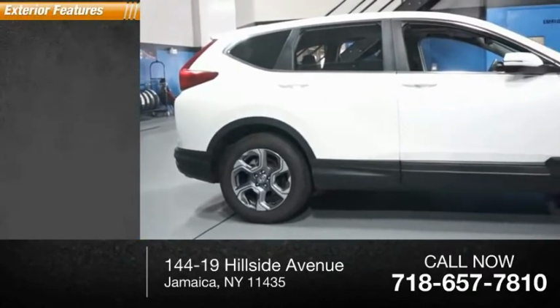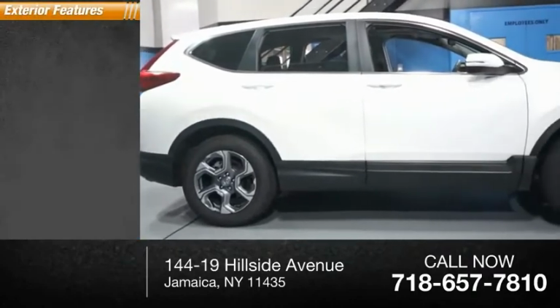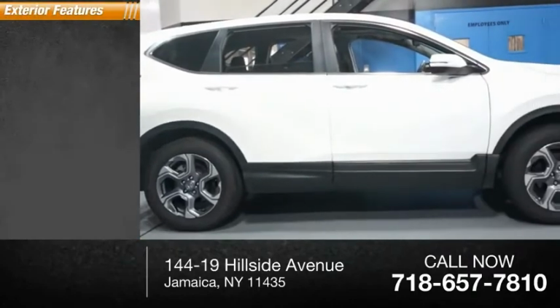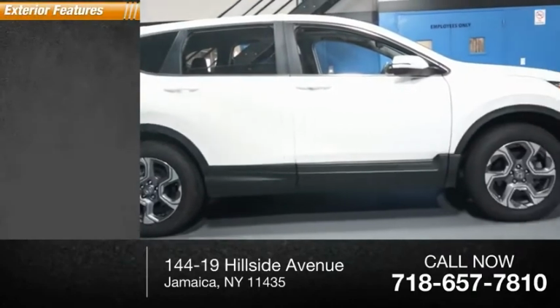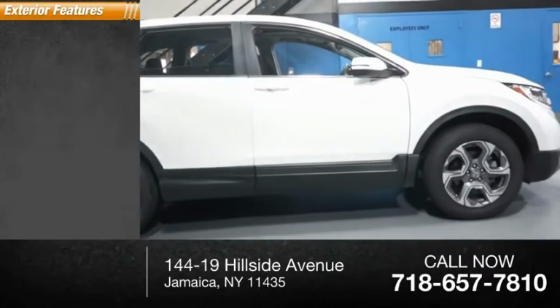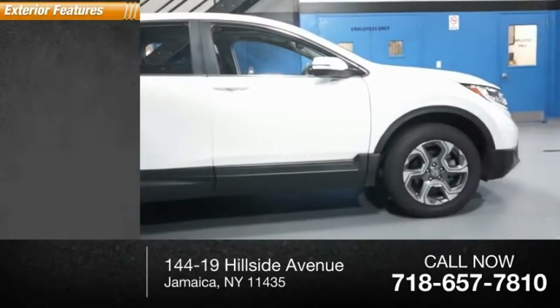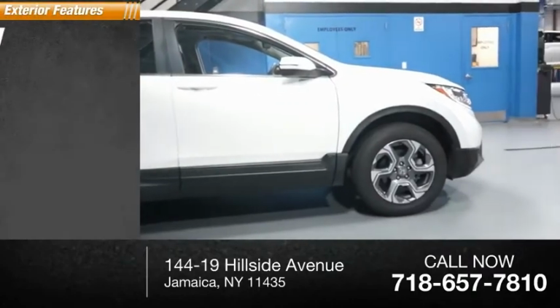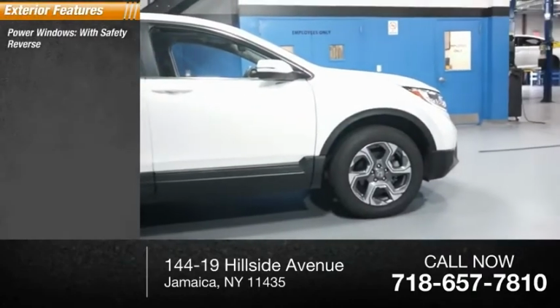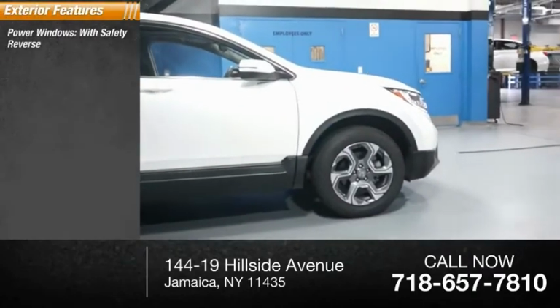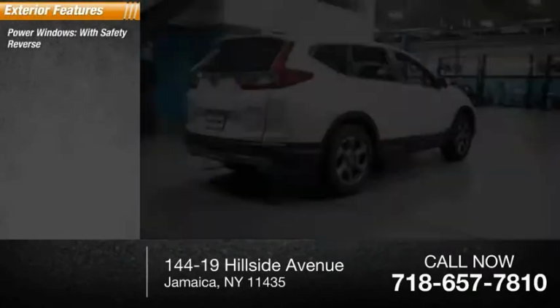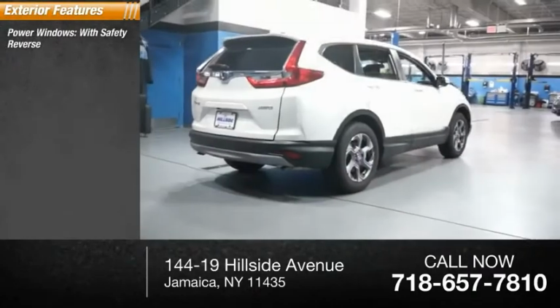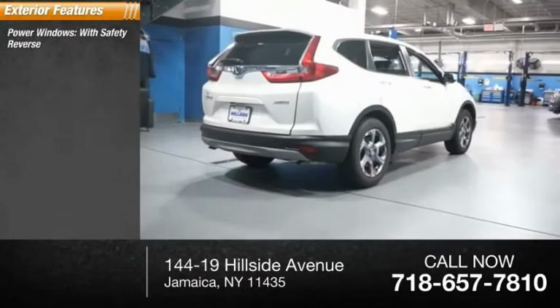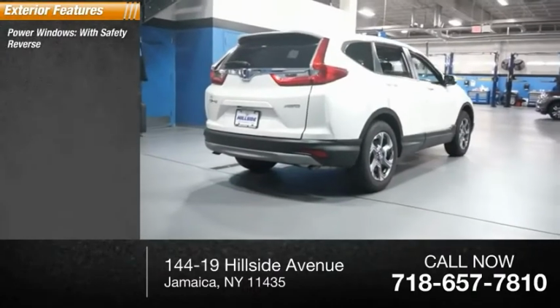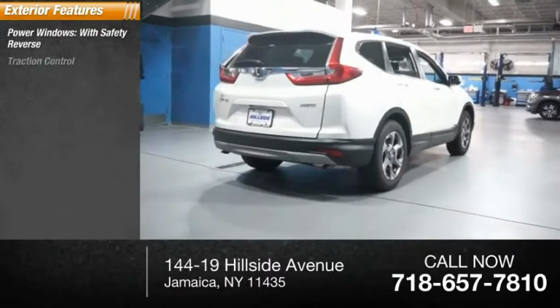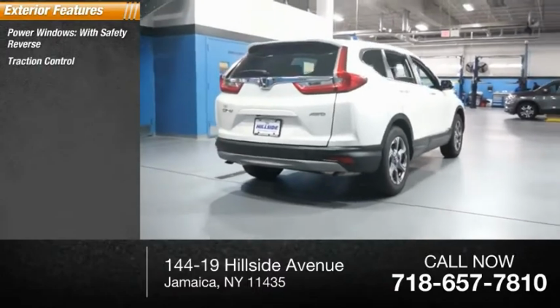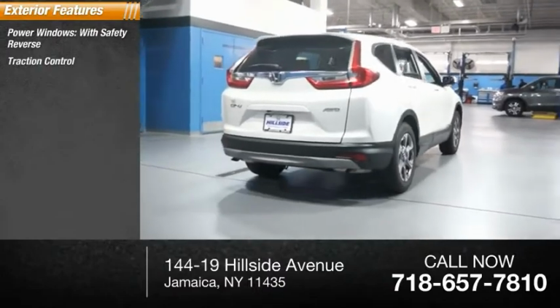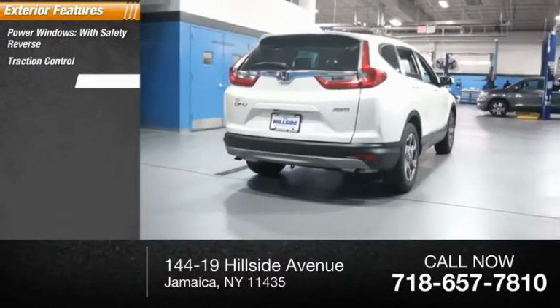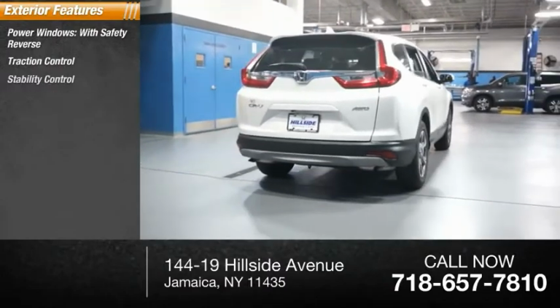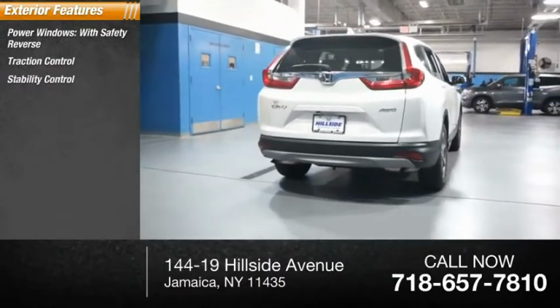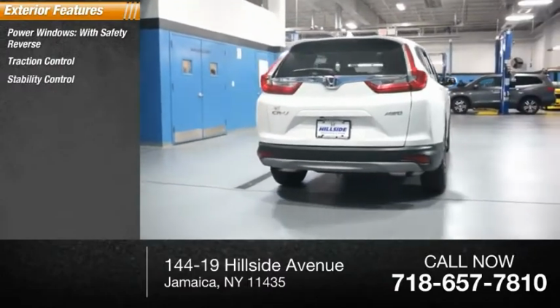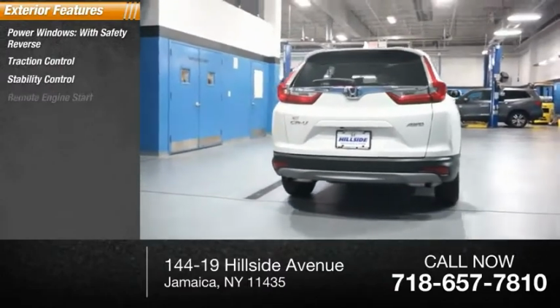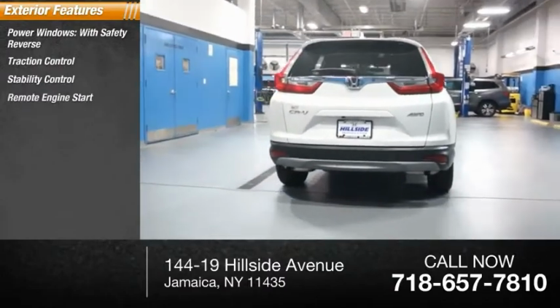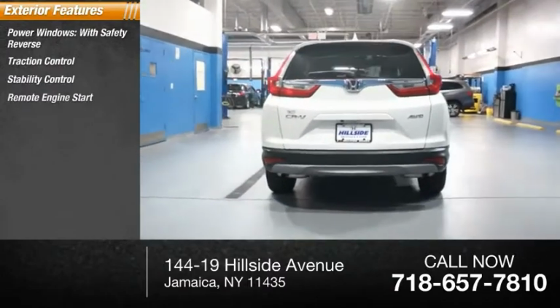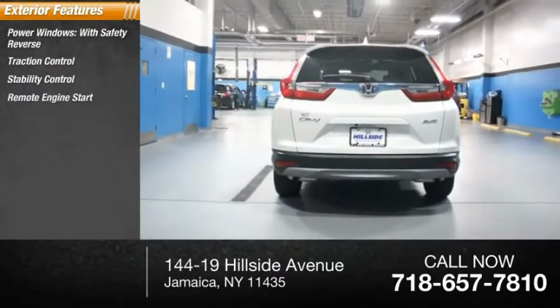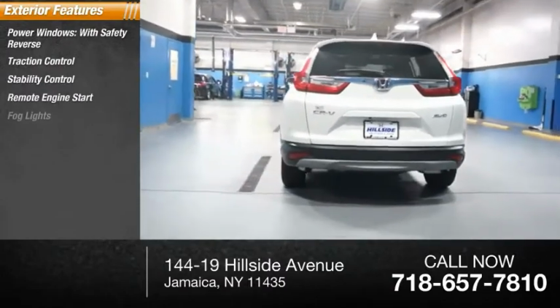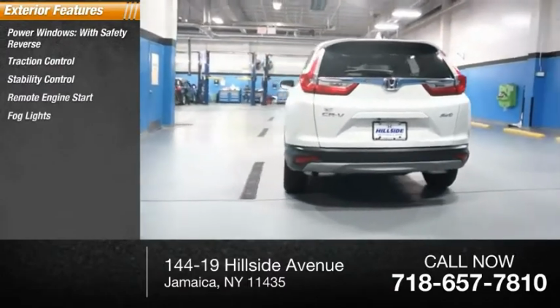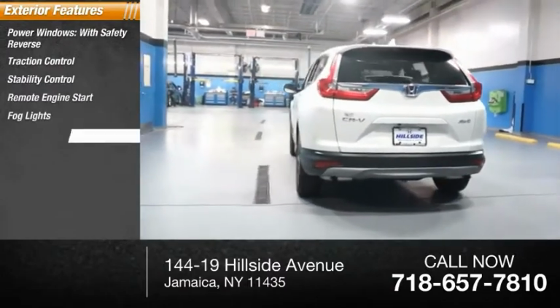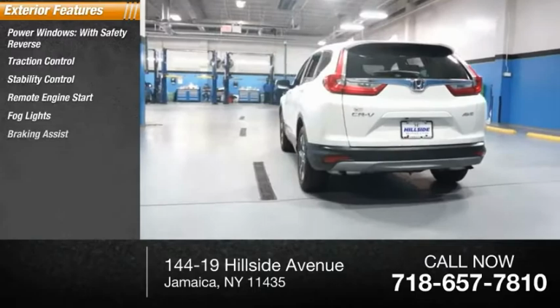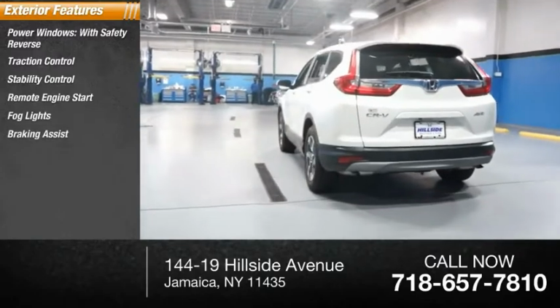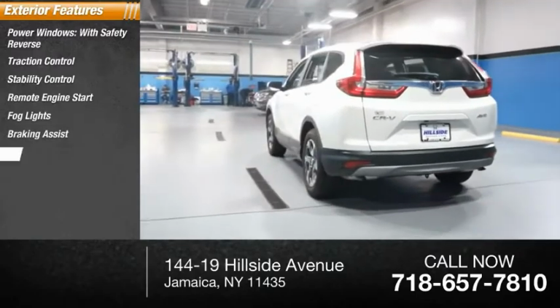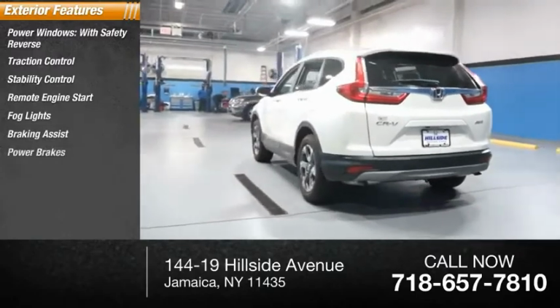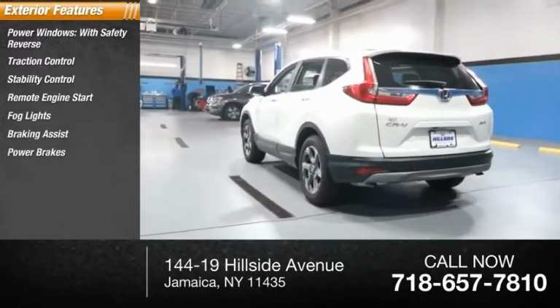Here are some of this vehicle's great options: power windows with safety reverse, traction control, stability control, remote engine start, fog lights, braking assist, and power brakes.